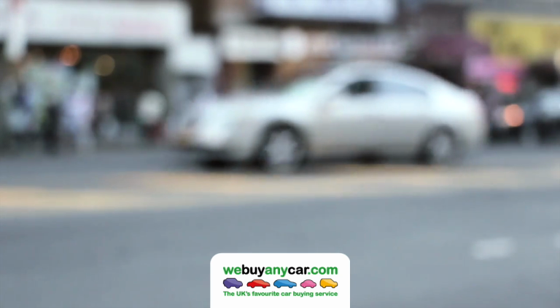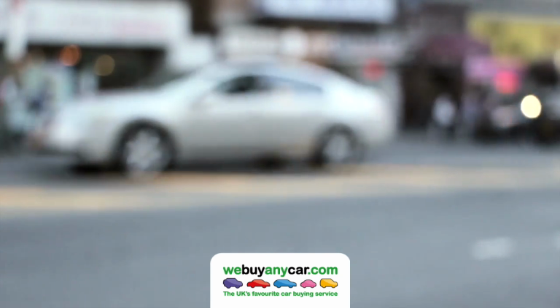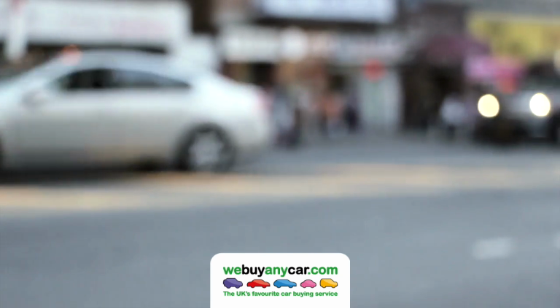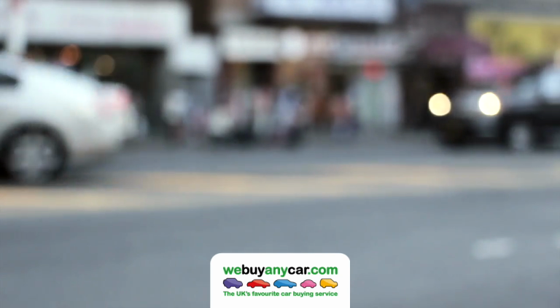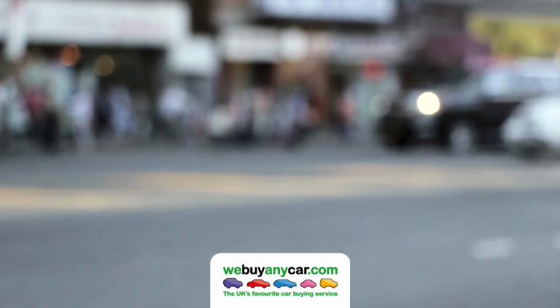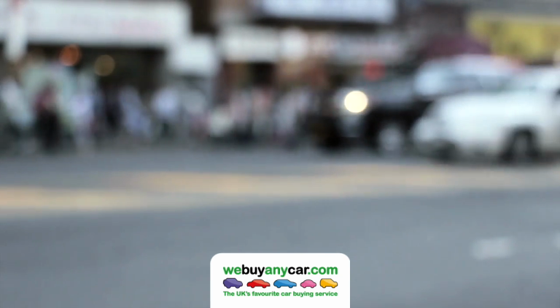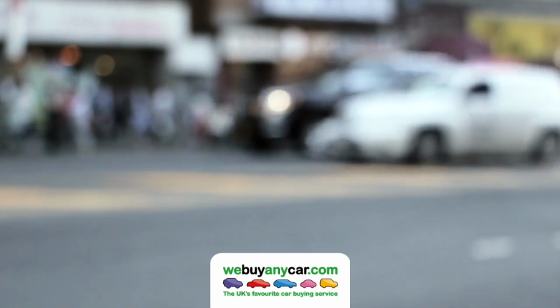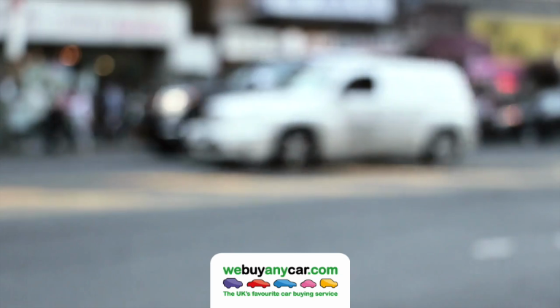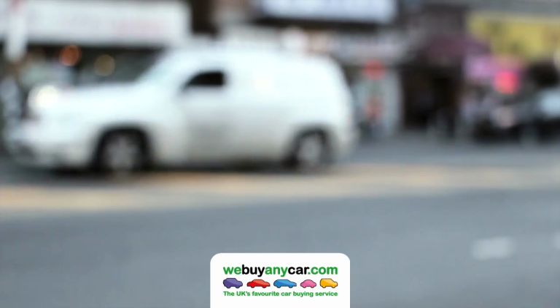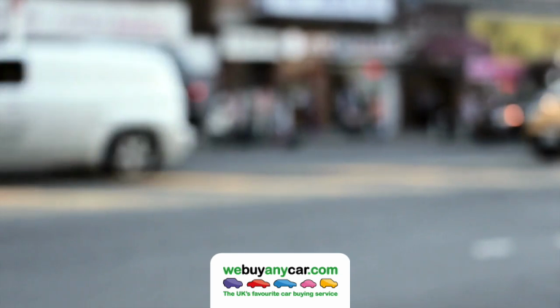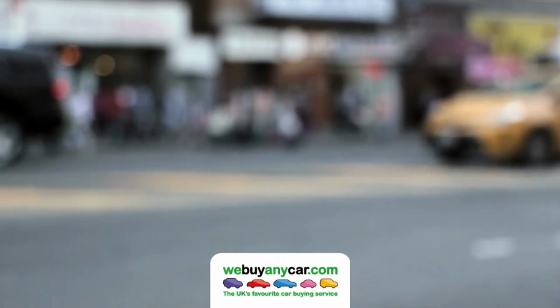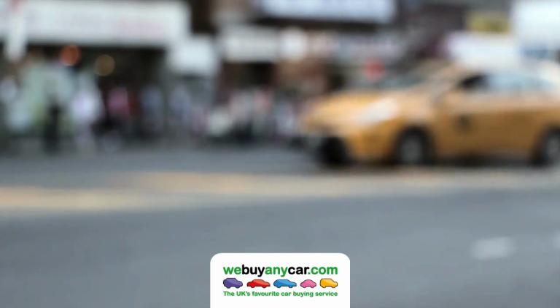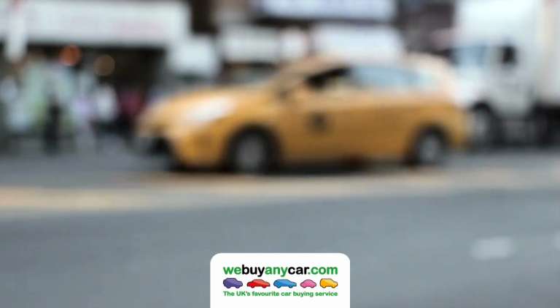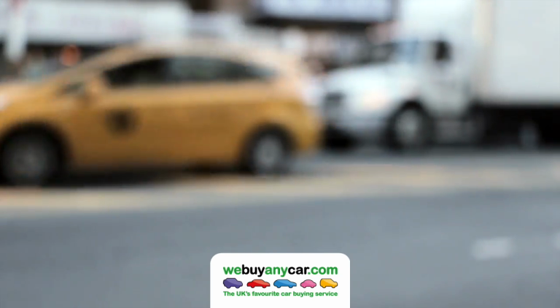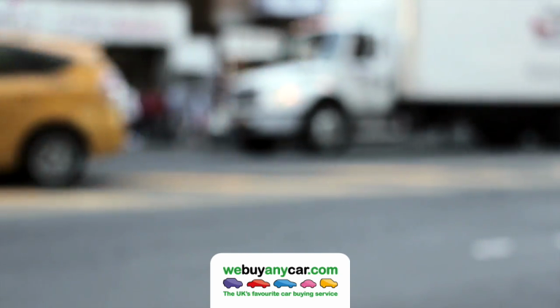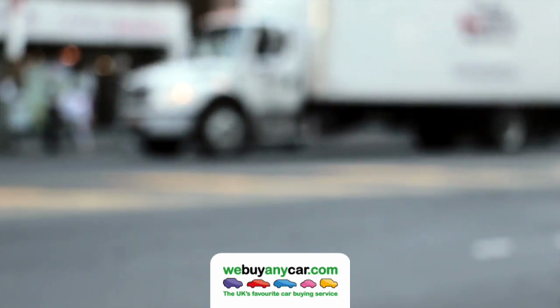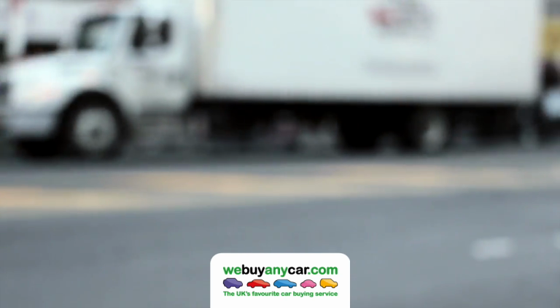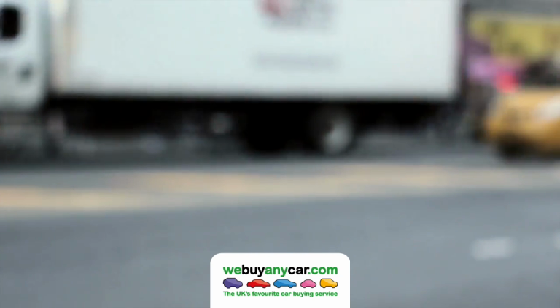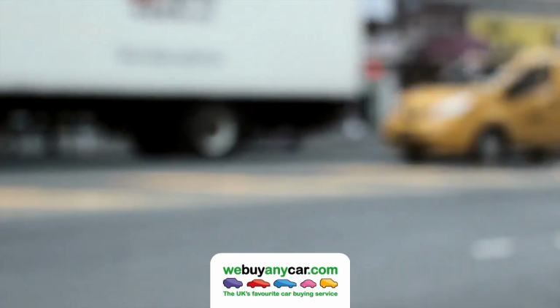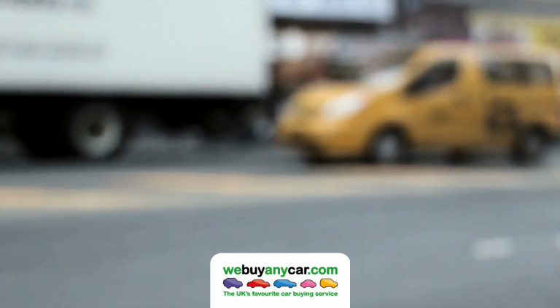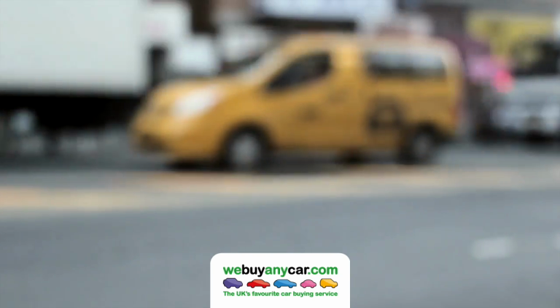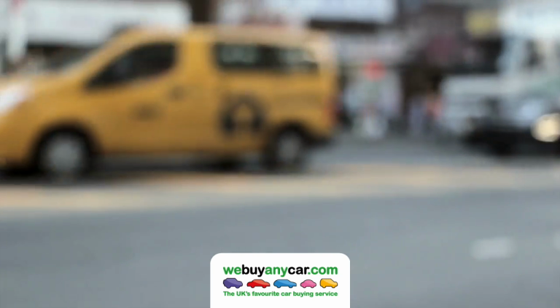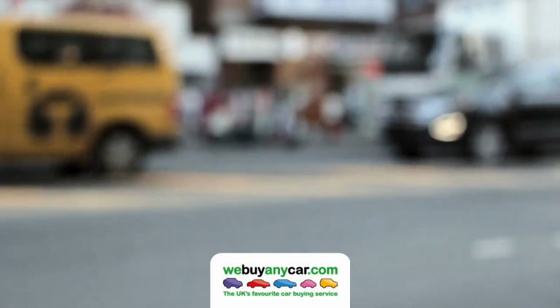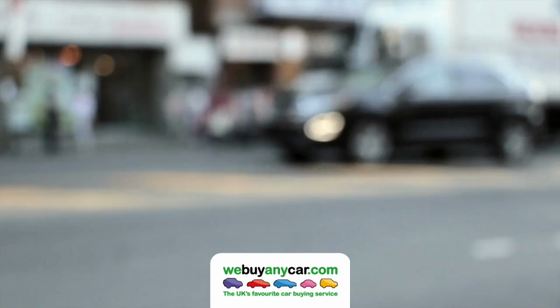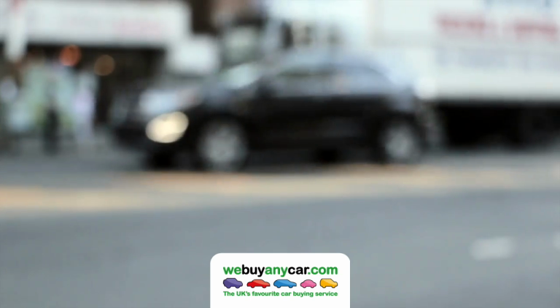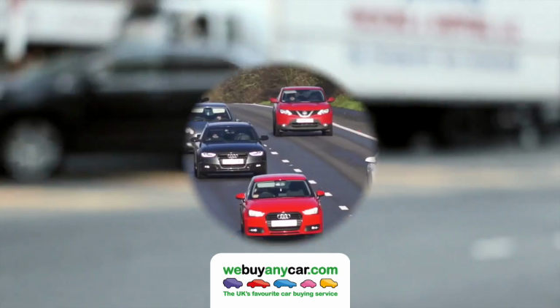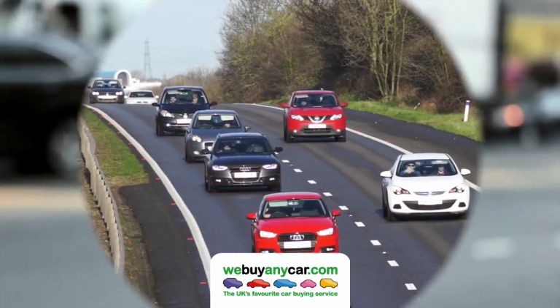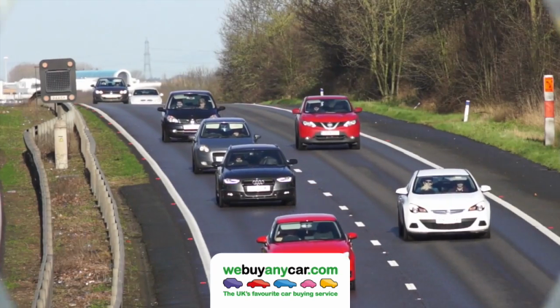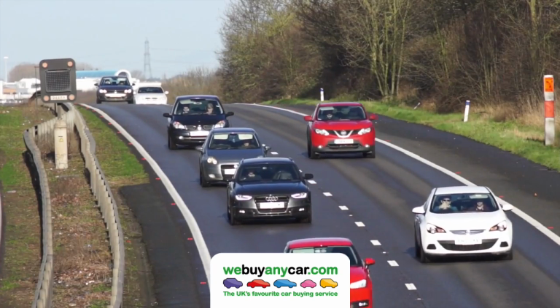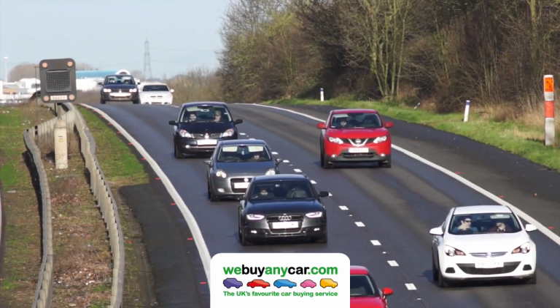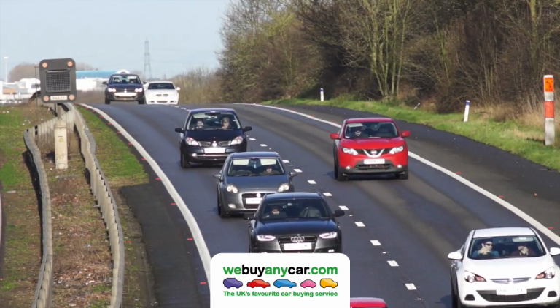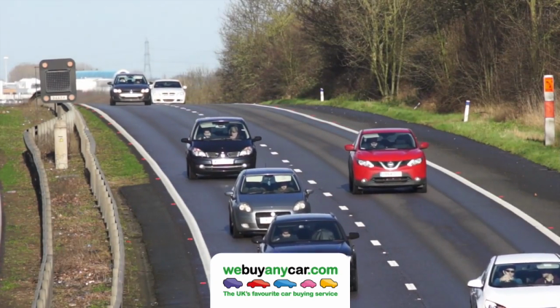However, there is a basic rule of thumb you can use to roughly calculate car mileage depreciation. Car mileage can be grouped into sets of 20,000 miles.